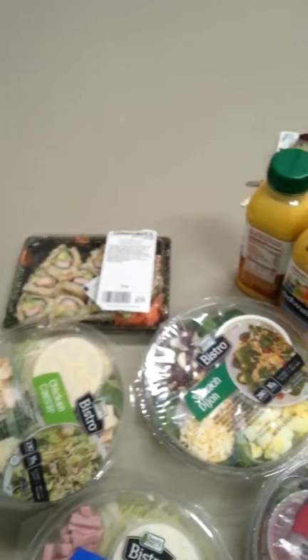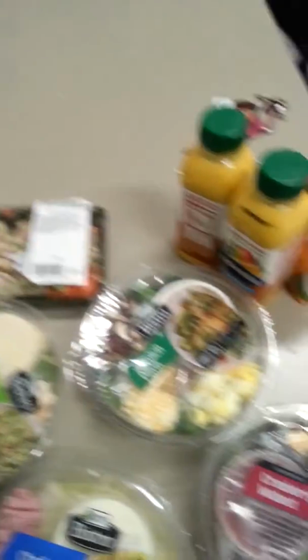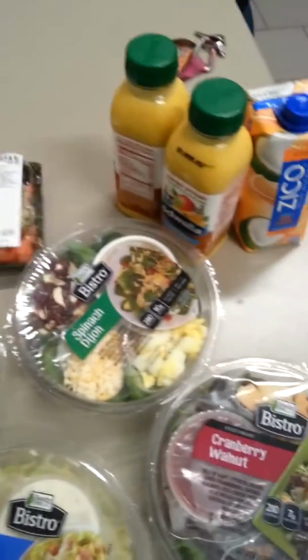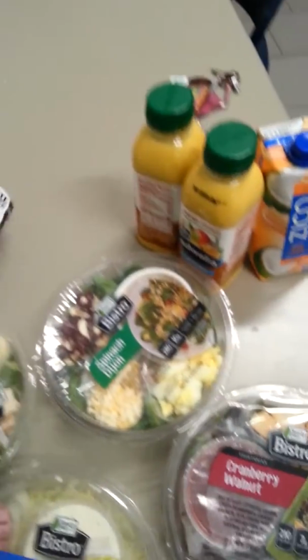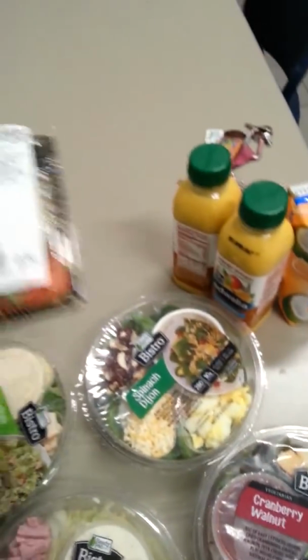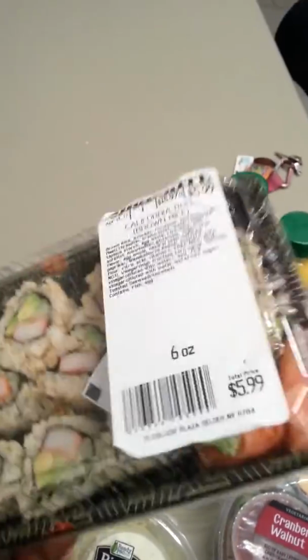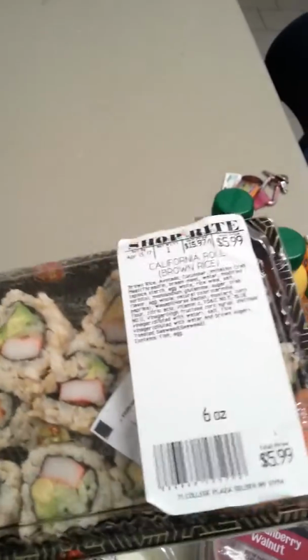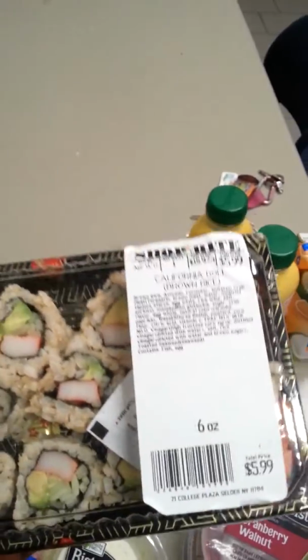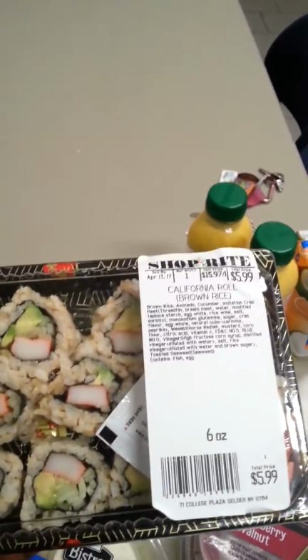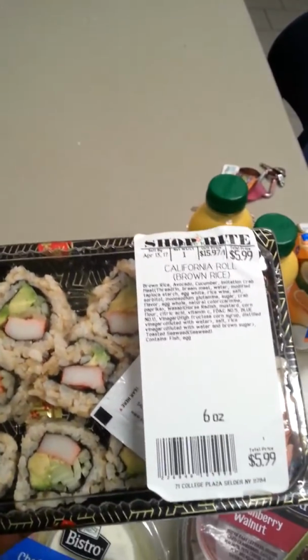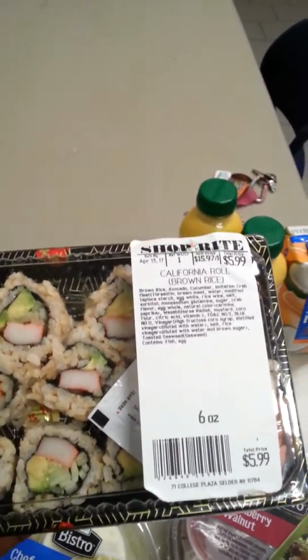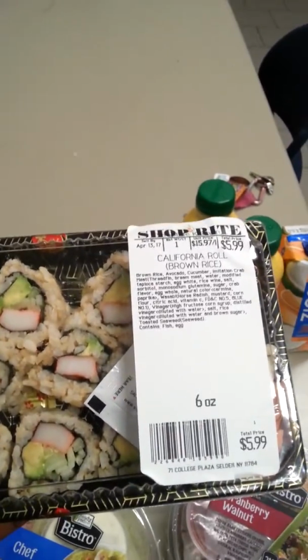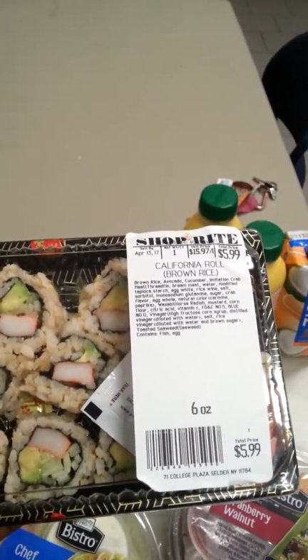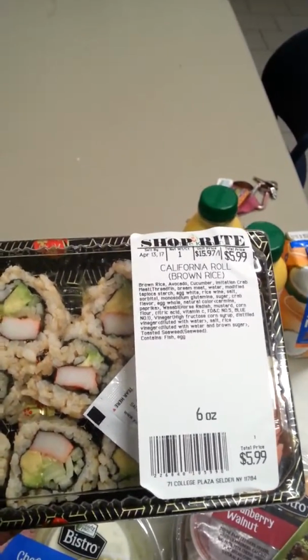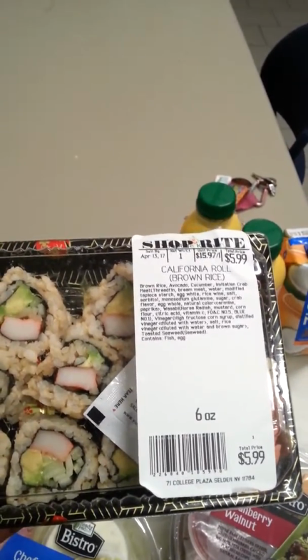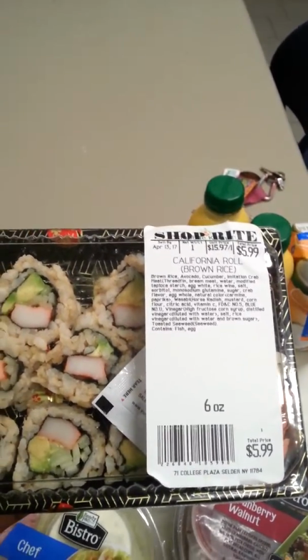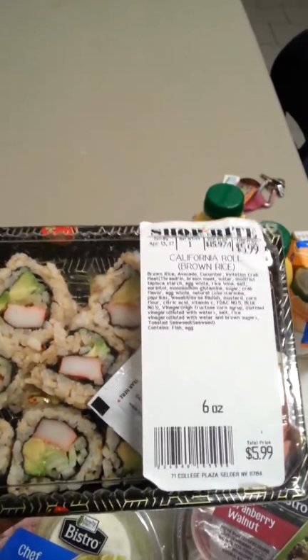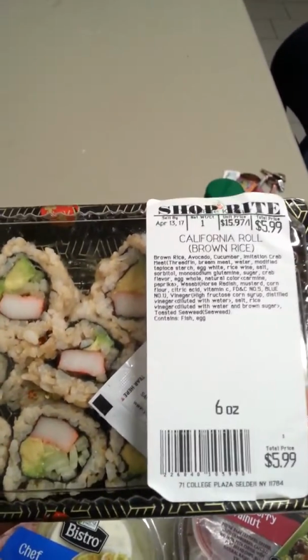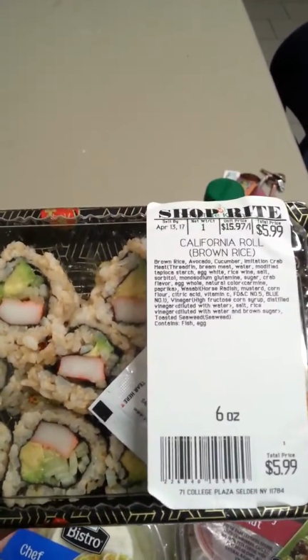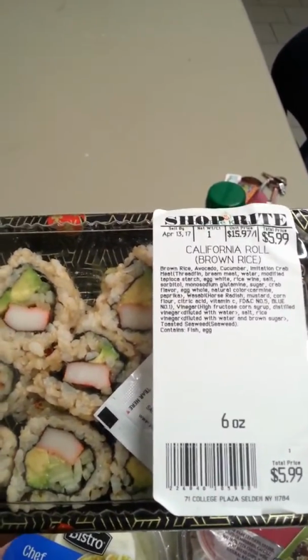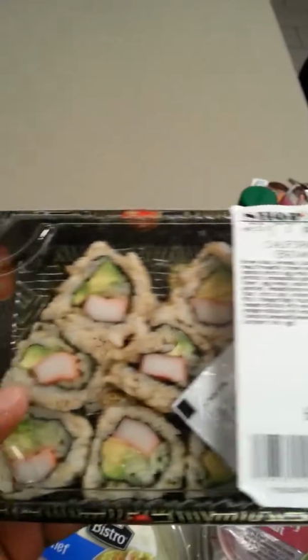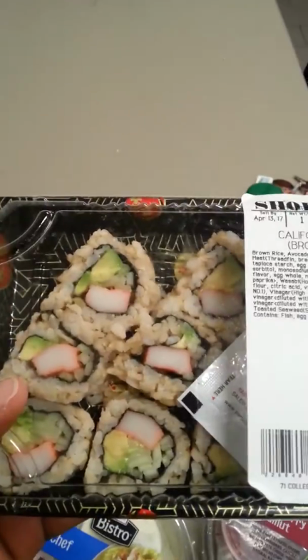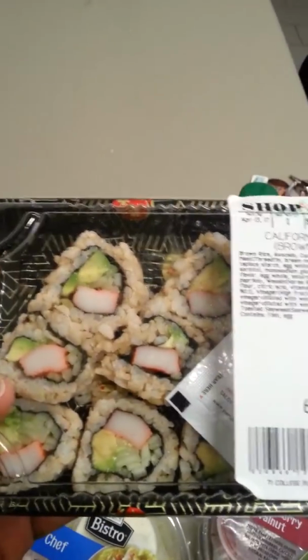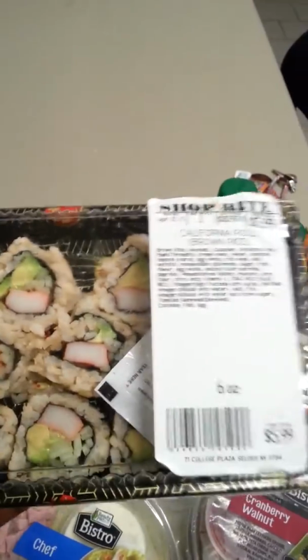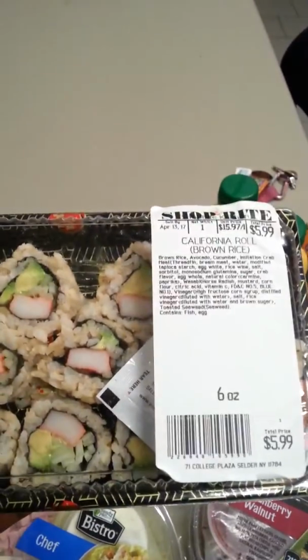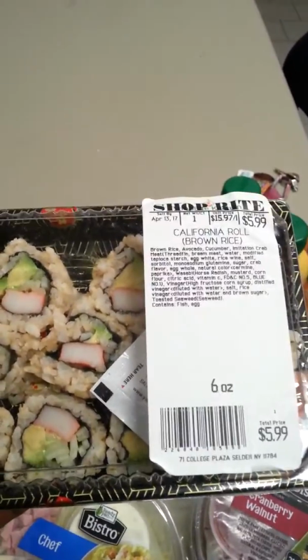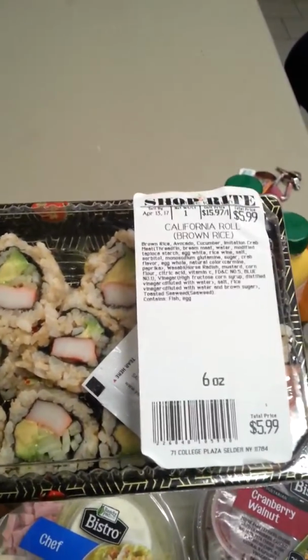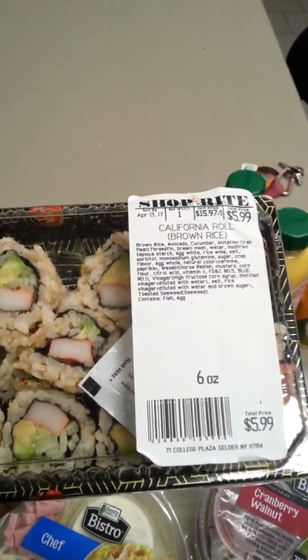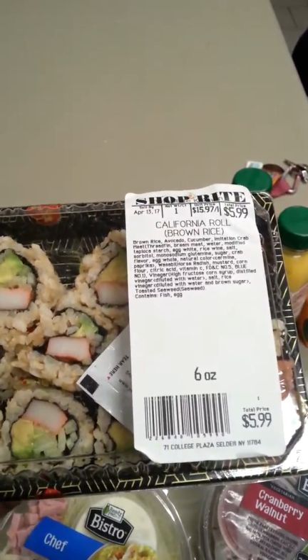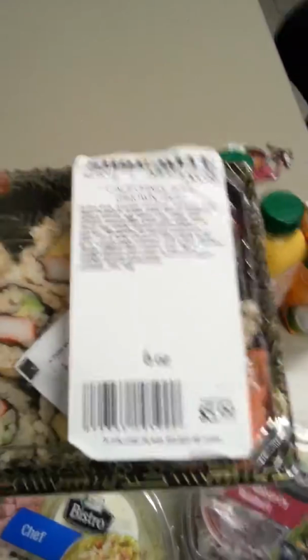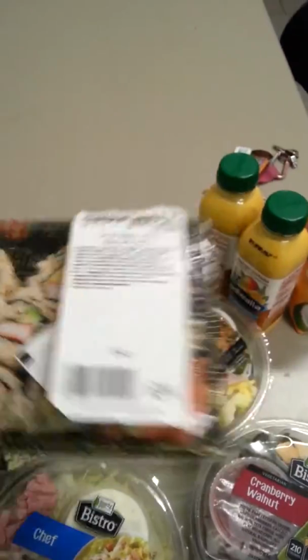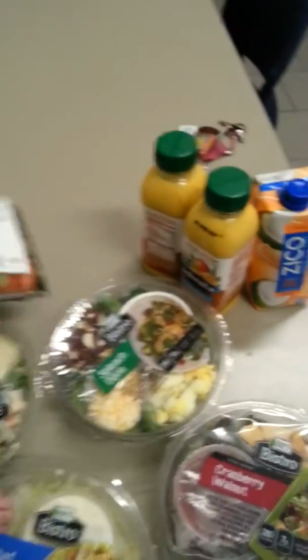I also picked up some sushi because I'm going to eat that now. I just got off from the gym and I'm starving. So I'm going to eat the California roll, and this has brown rice, so I'm hoping it tastes just as good as the one with white rice. It was $5.99.